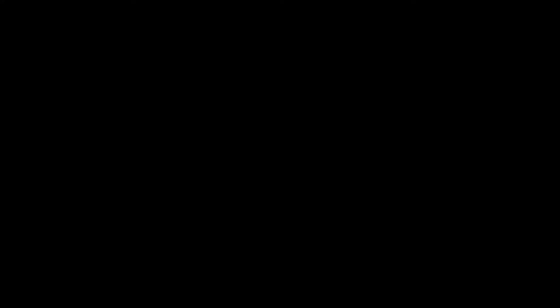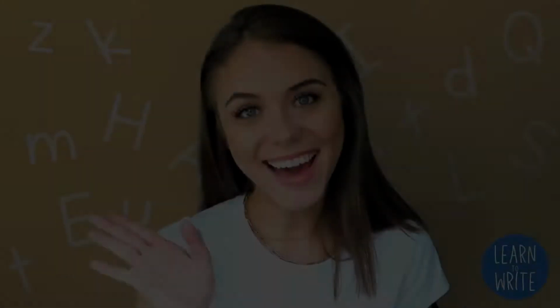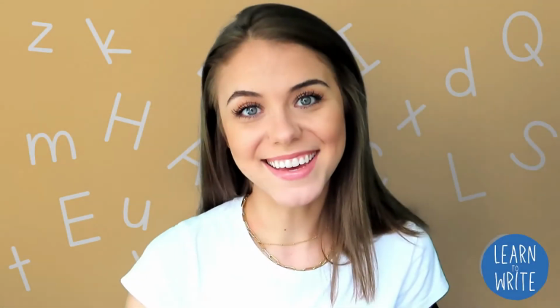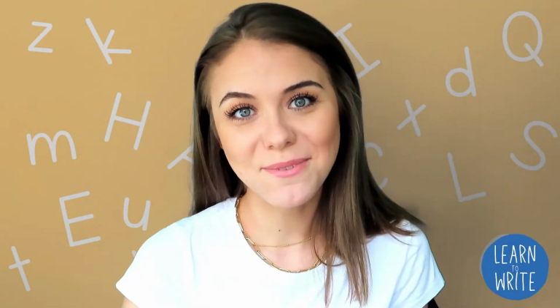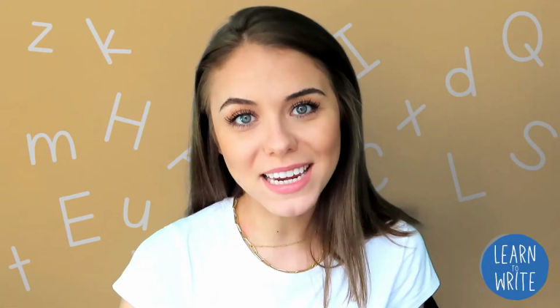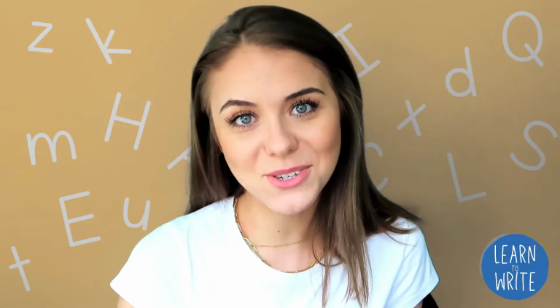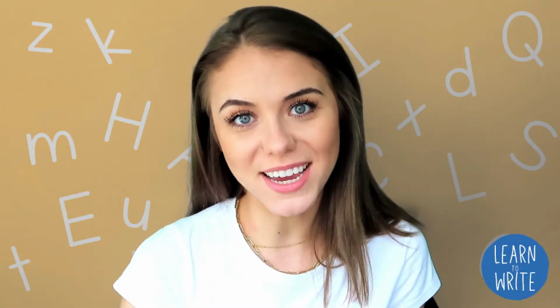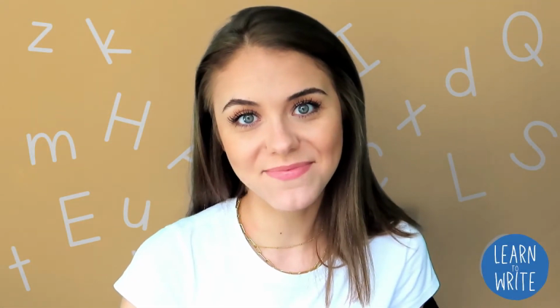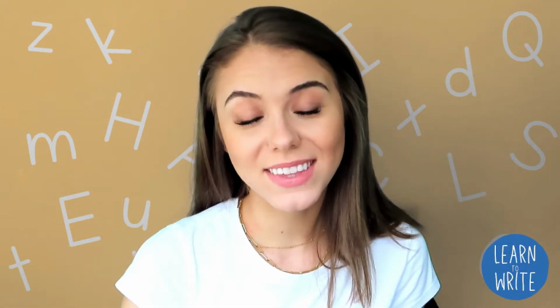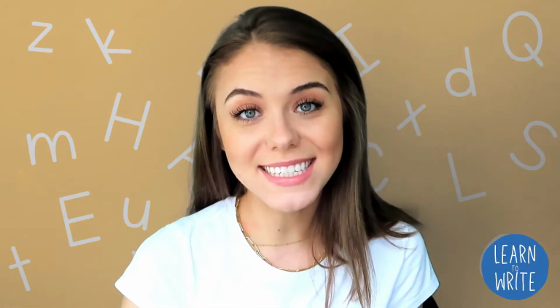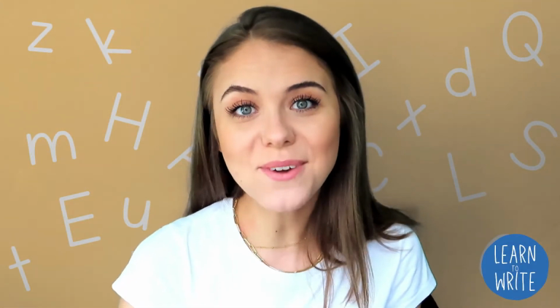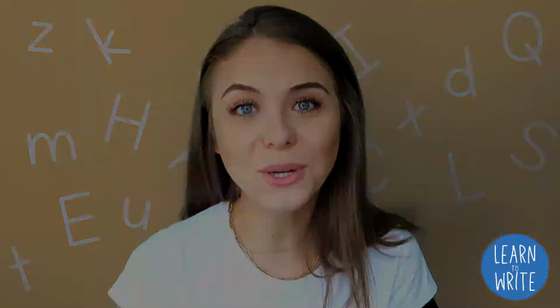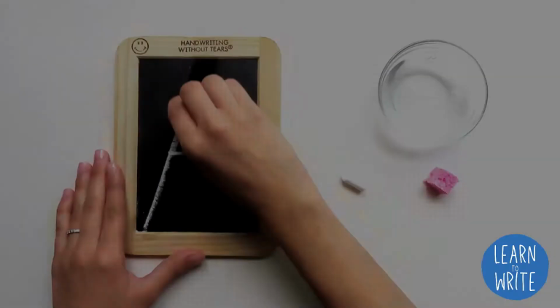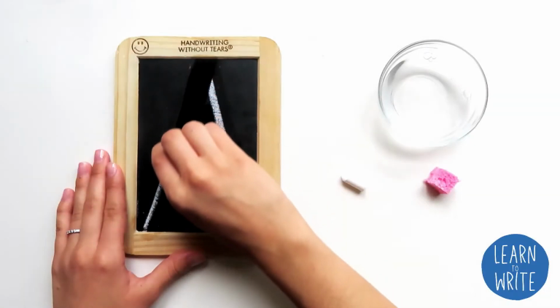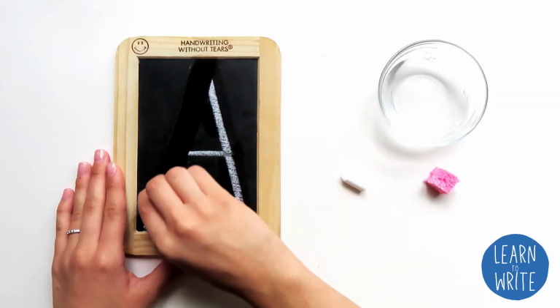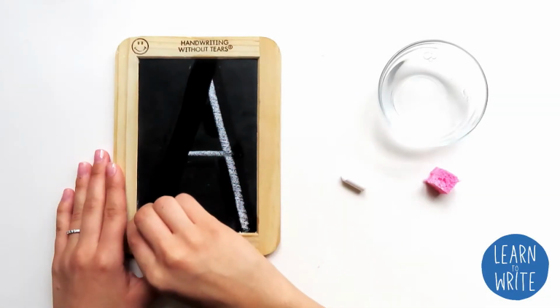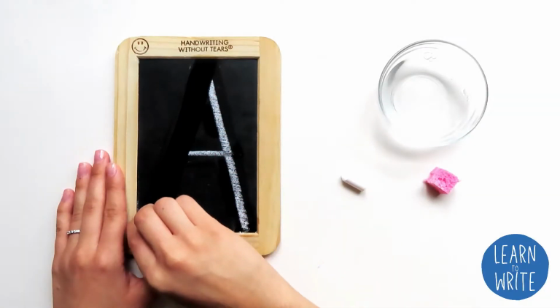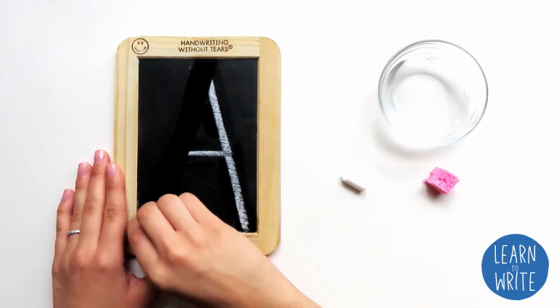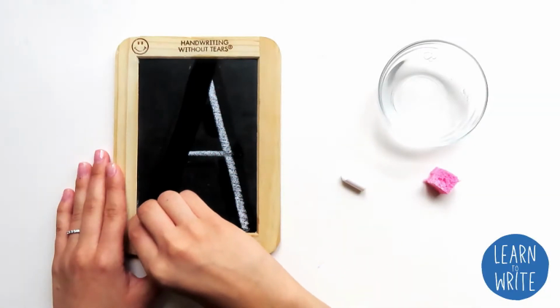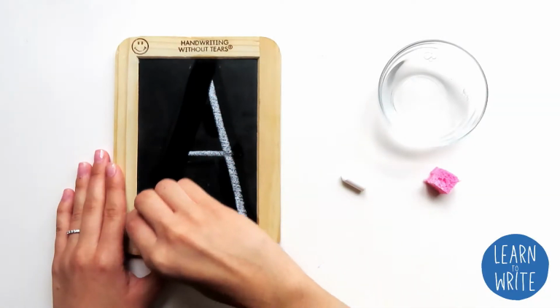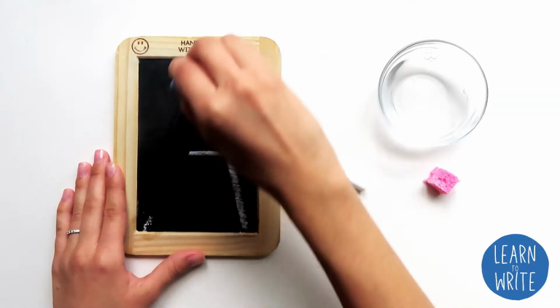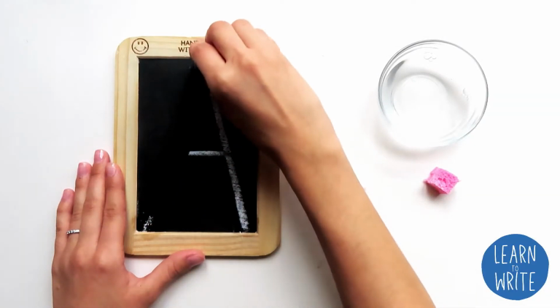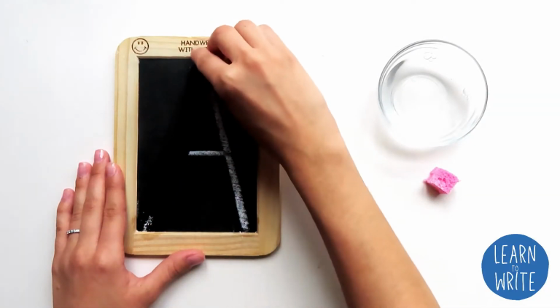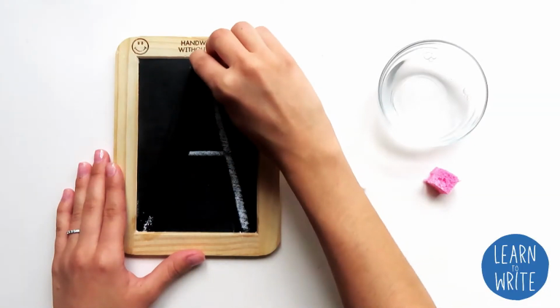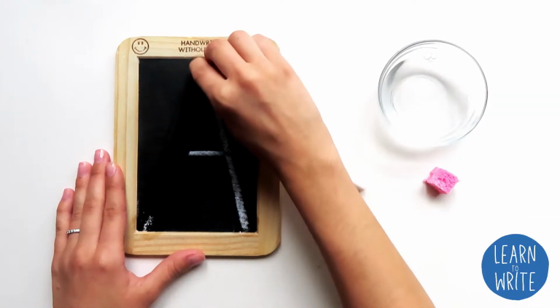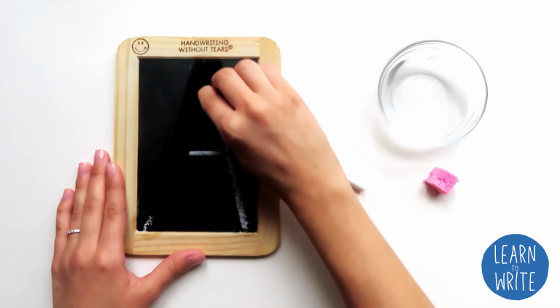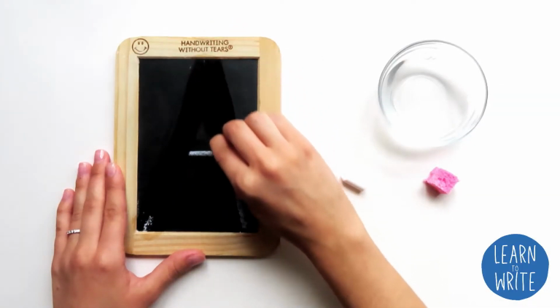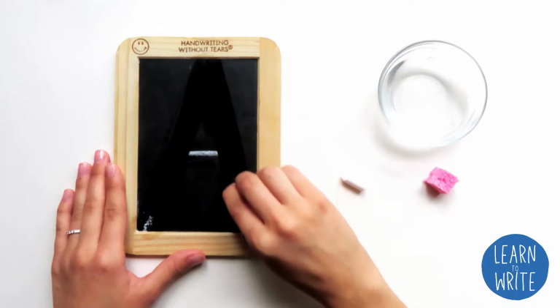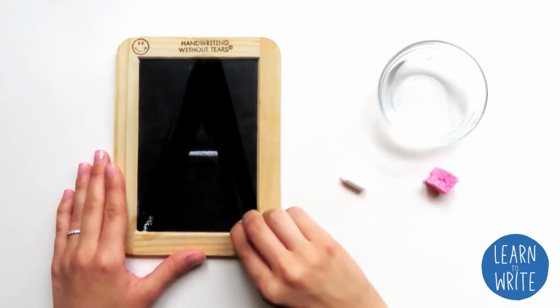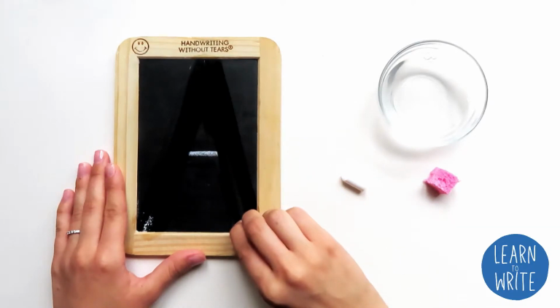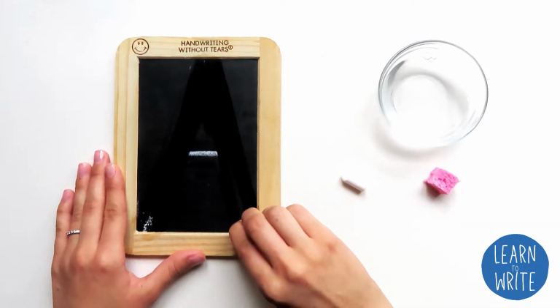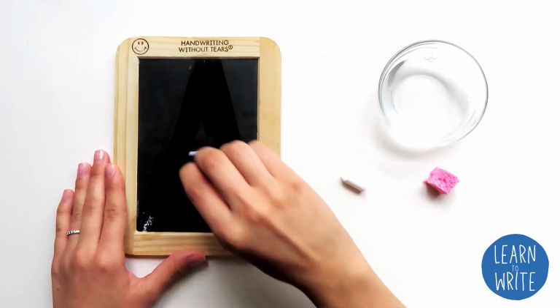Hi, my name is Tori. Today we're going to be doing Wet-Dry-Try from Handwriting Without Tears. Let's take a minute to see what we're going to need.